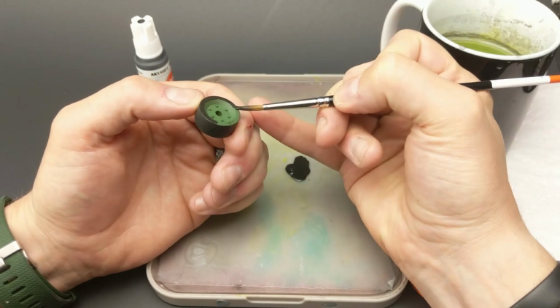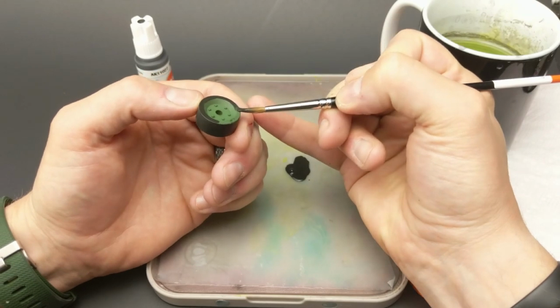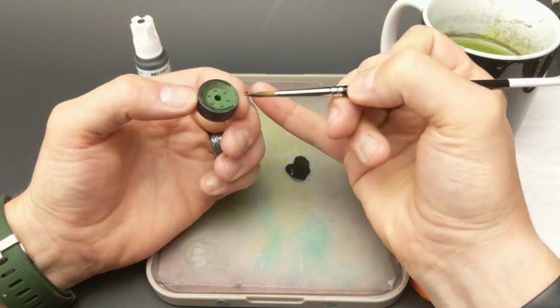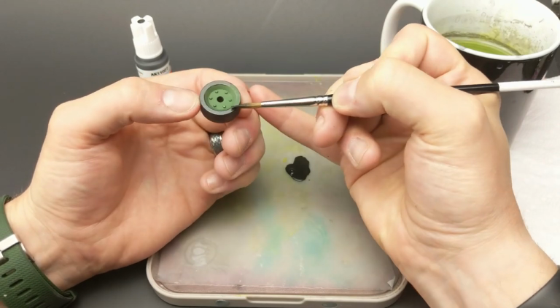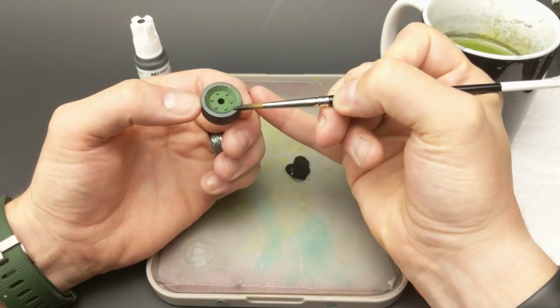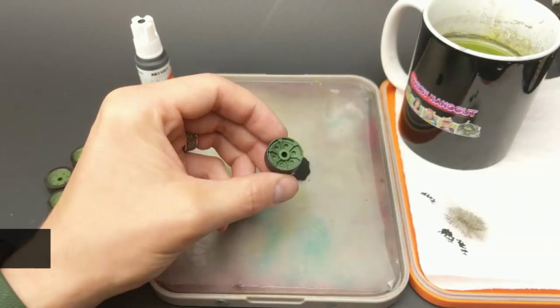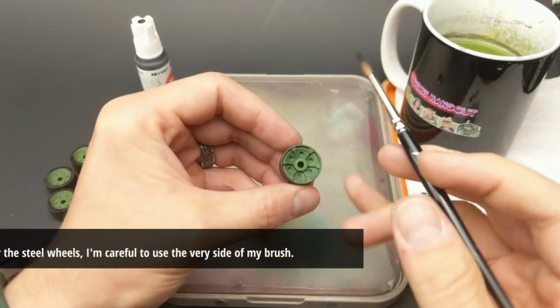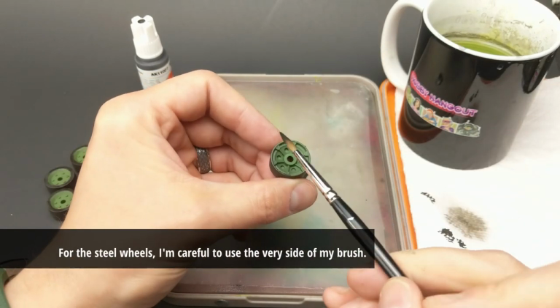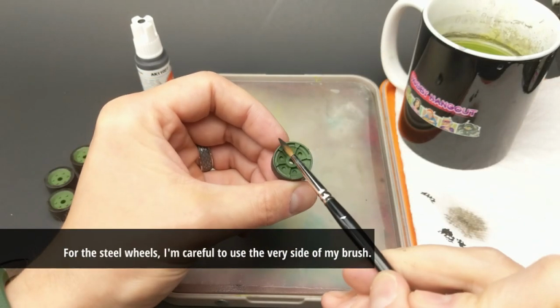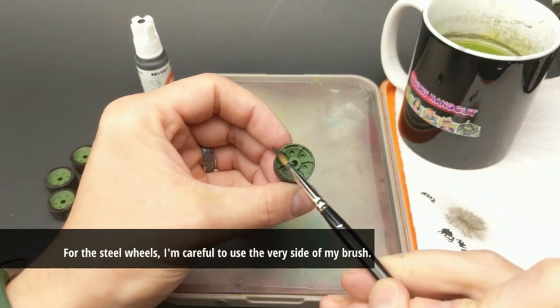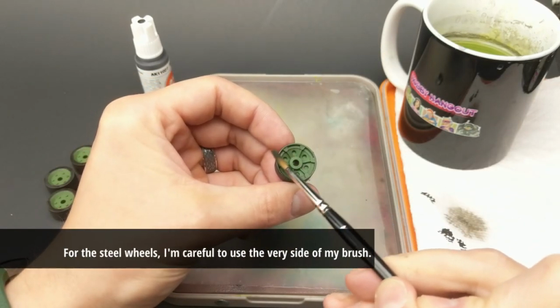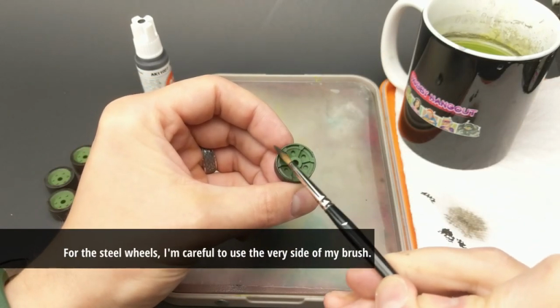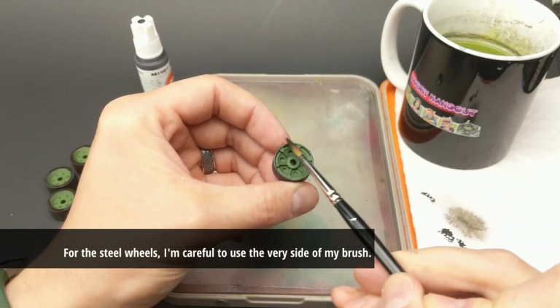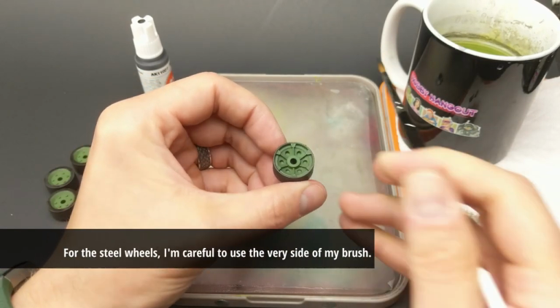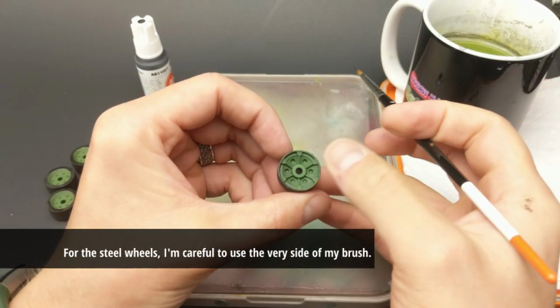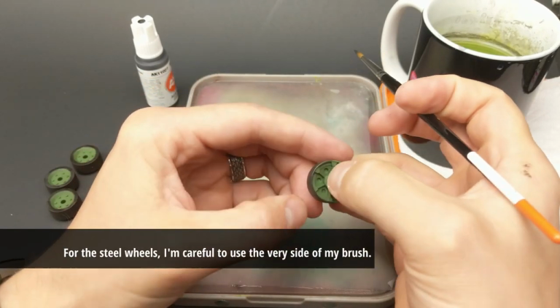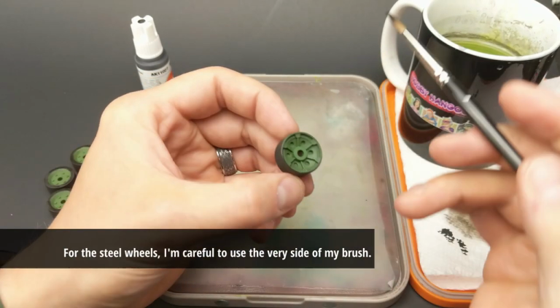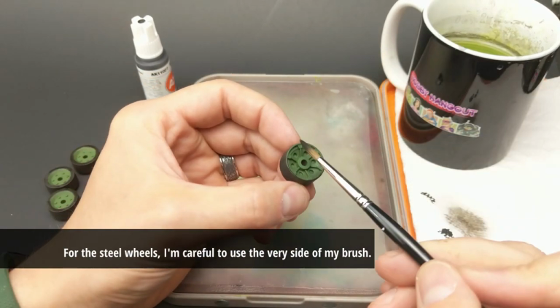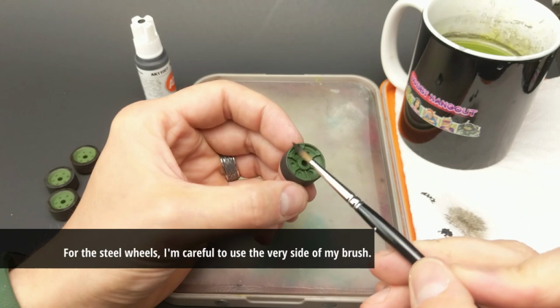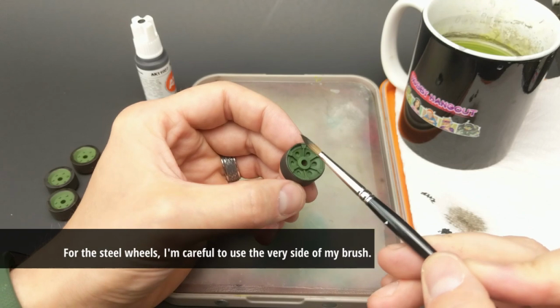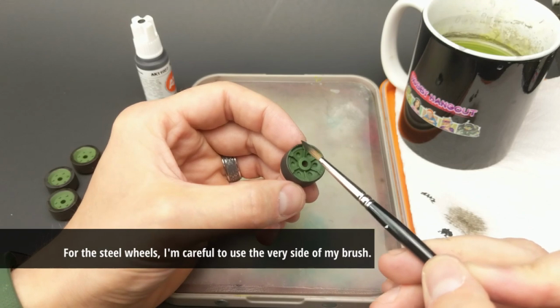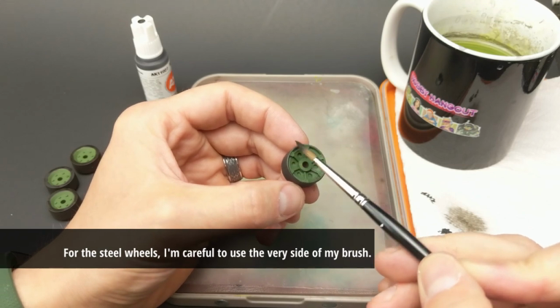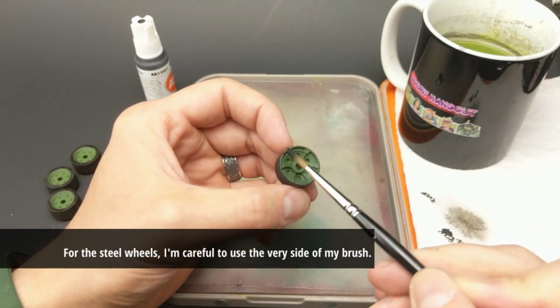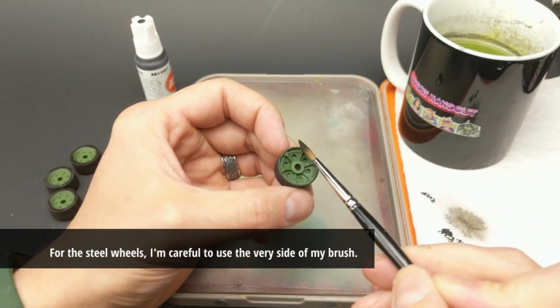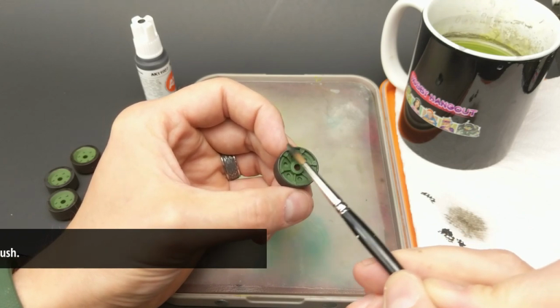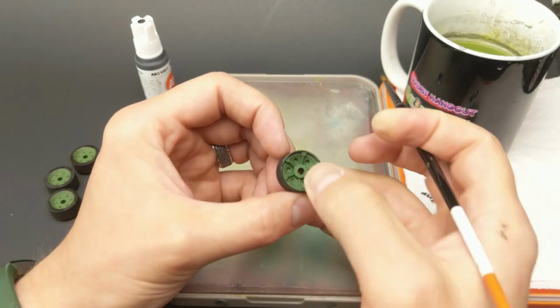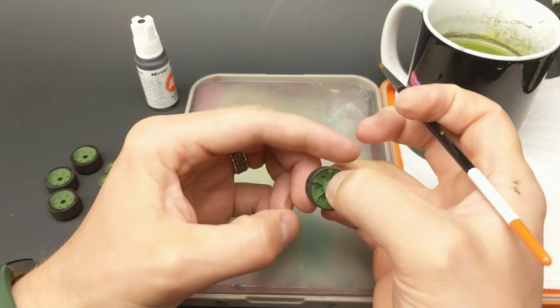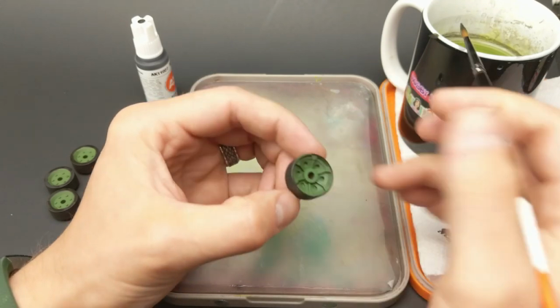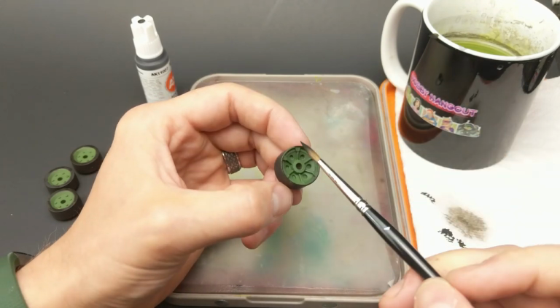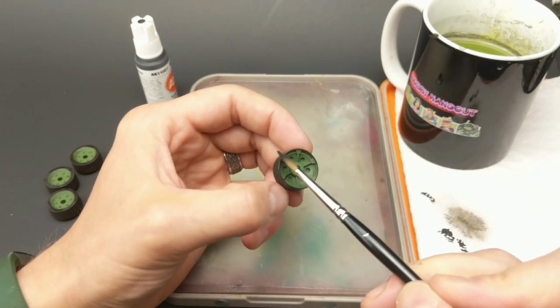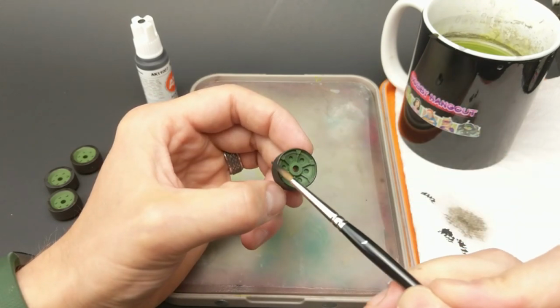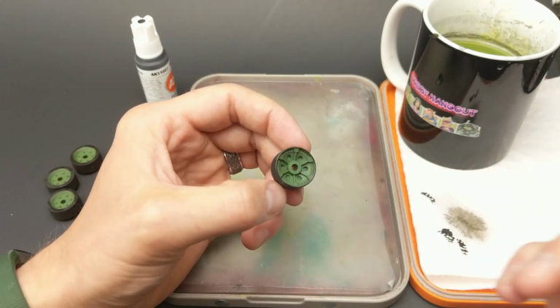Take your time. Just enjoy the process. It can get a little fiddly, but use the side of your brush — it makes the control a lot easier when you're applying the paint.